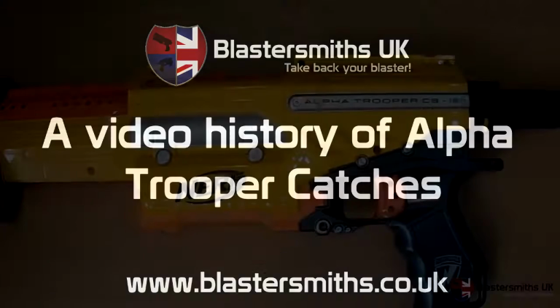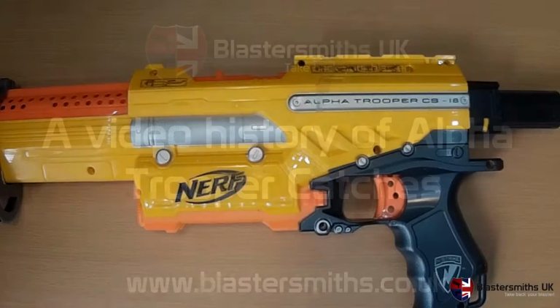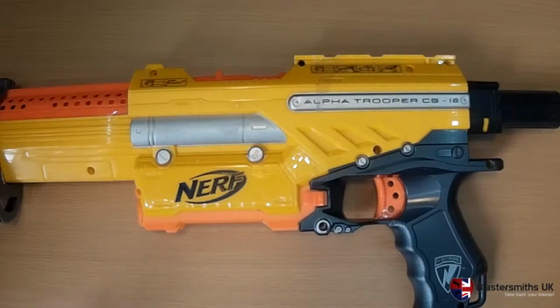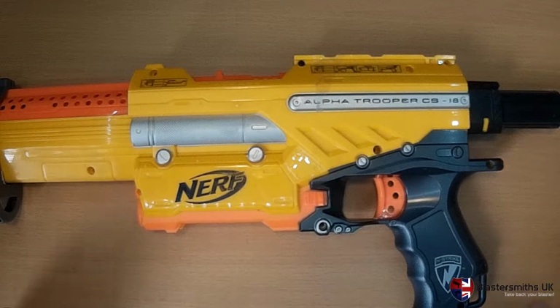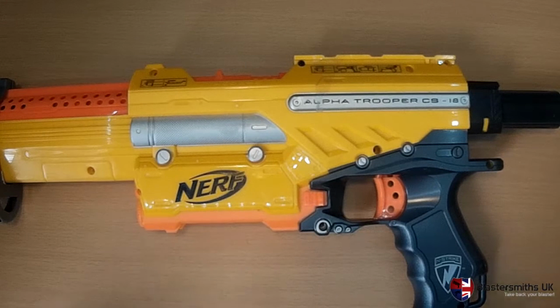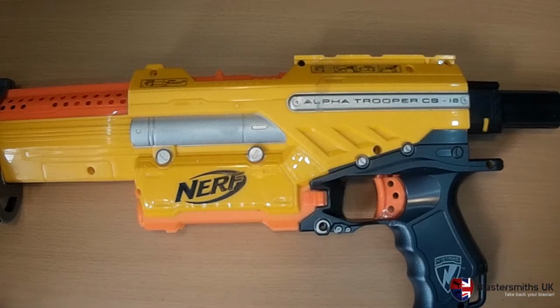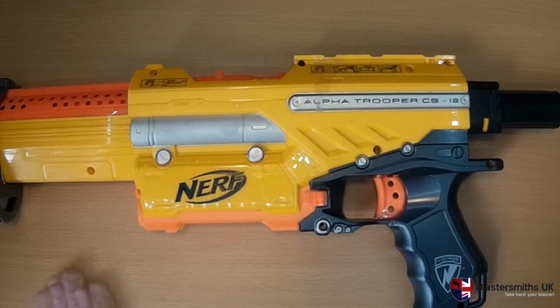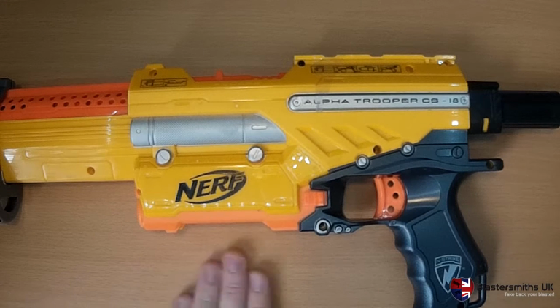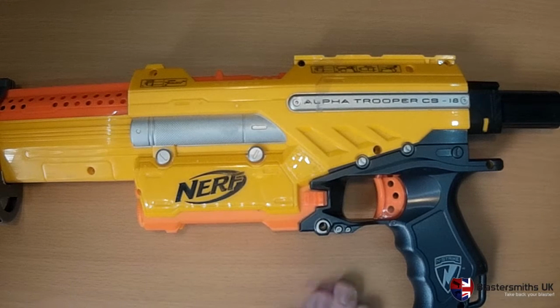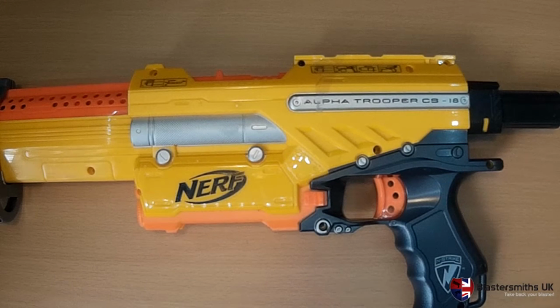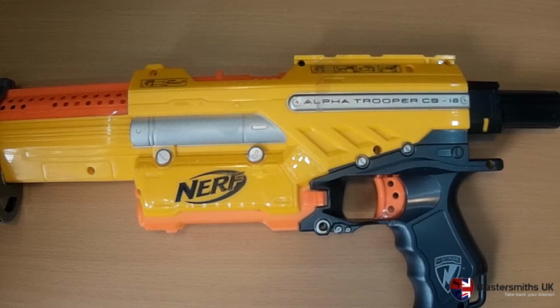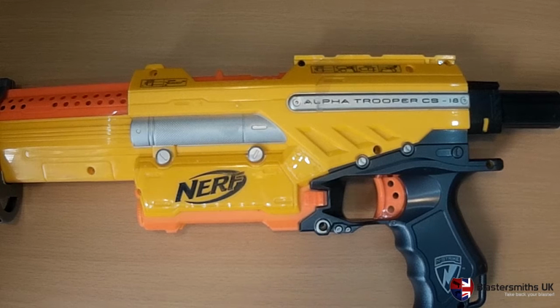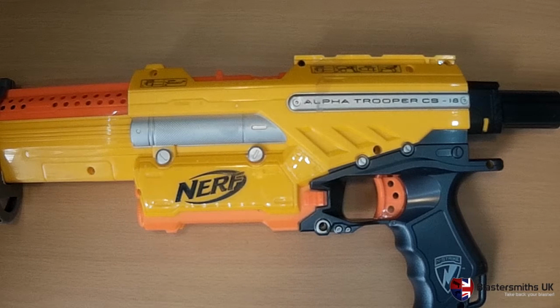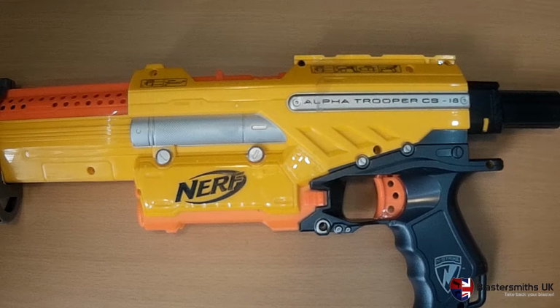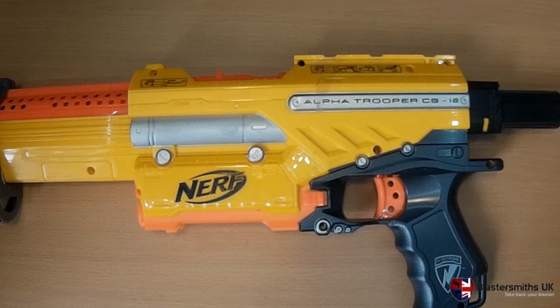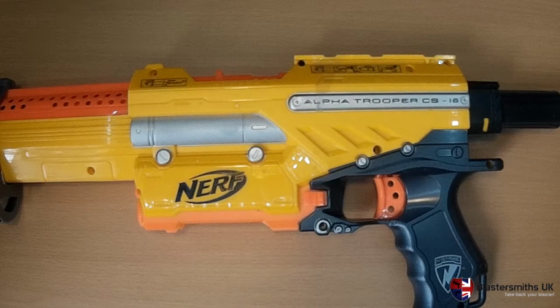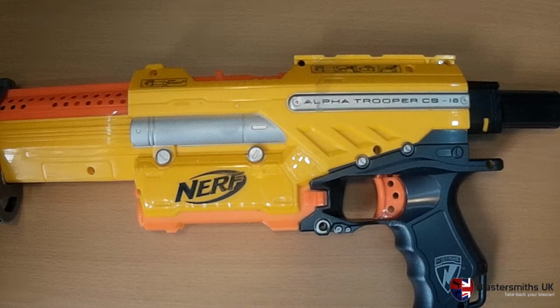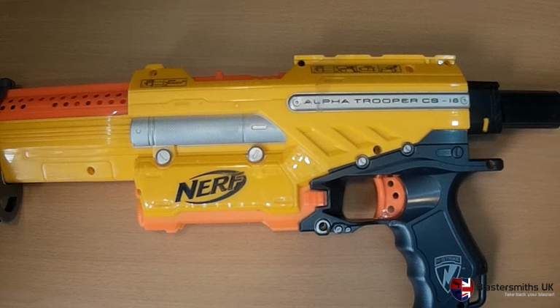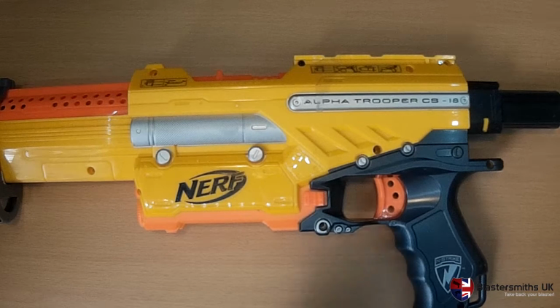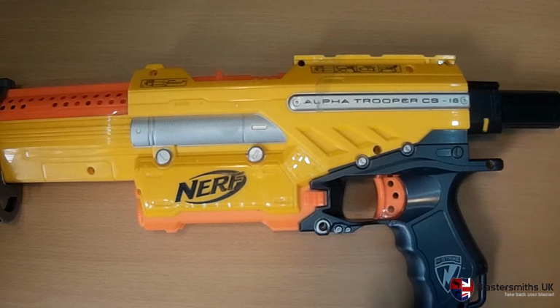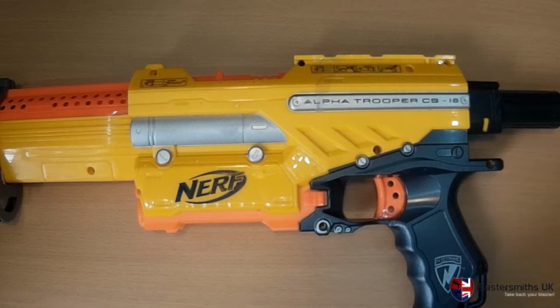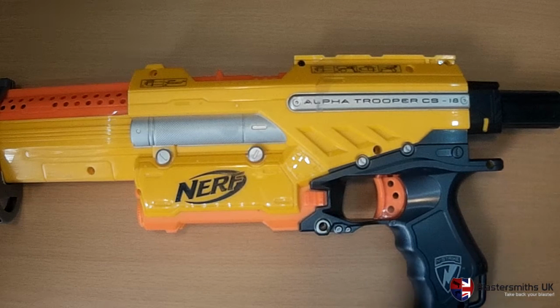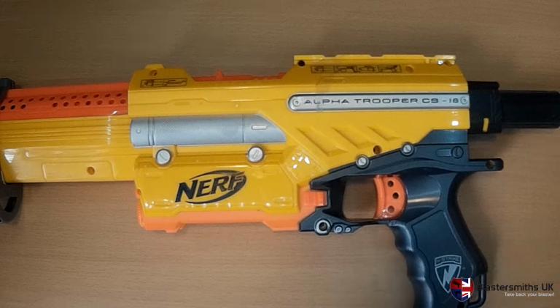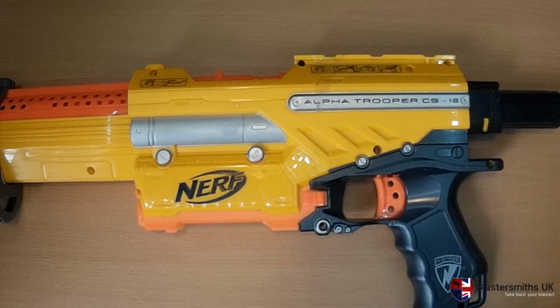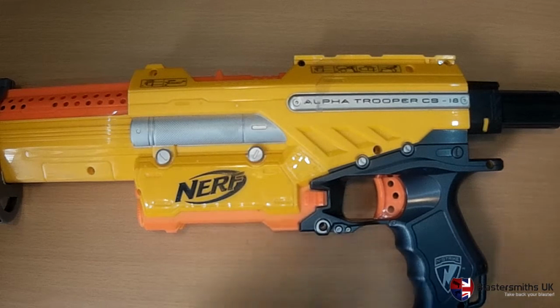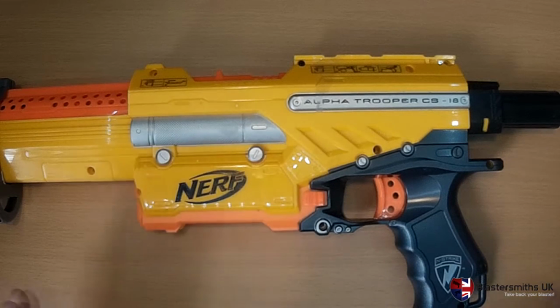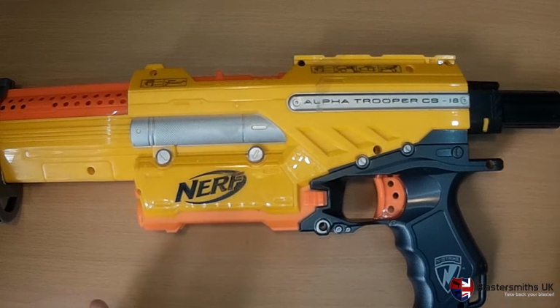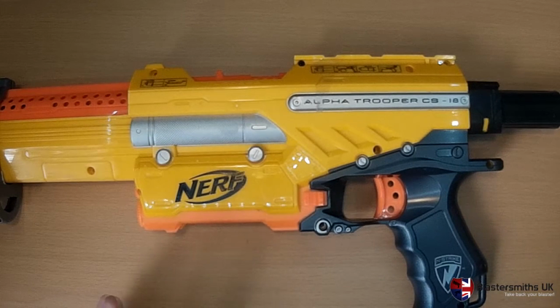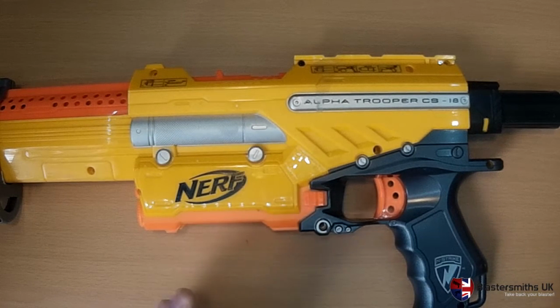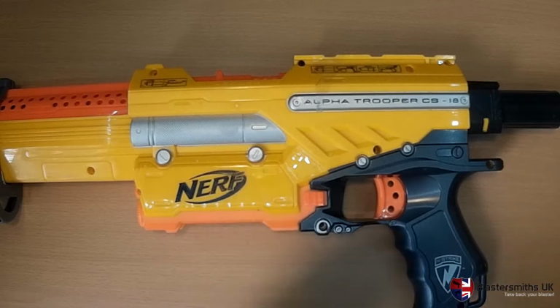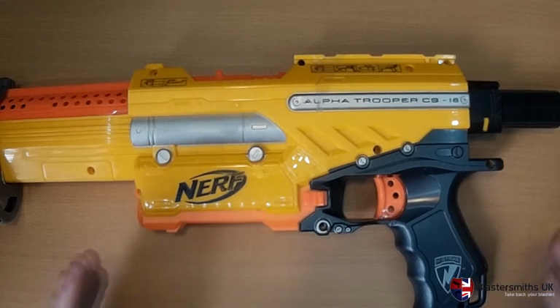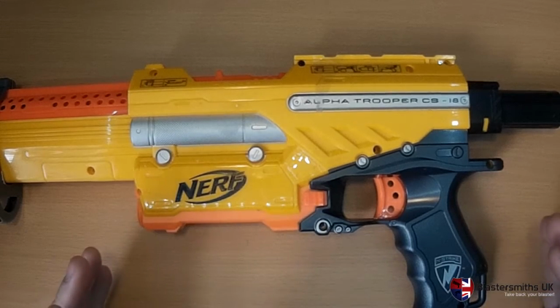Hello folks, it's Mike here from BlastSmithsUK. I'm here to give you something of a history lesson and to introduce you to our latest product.